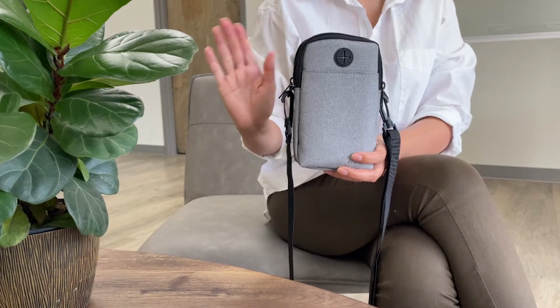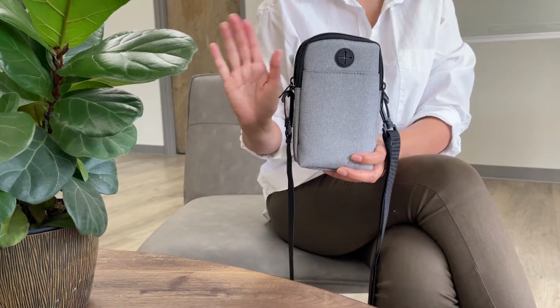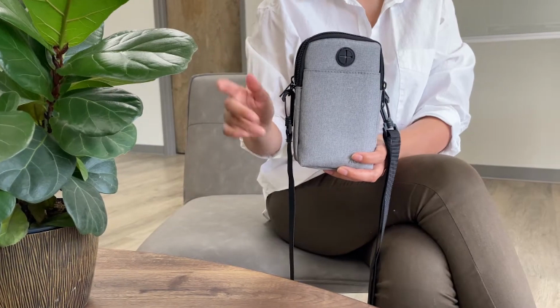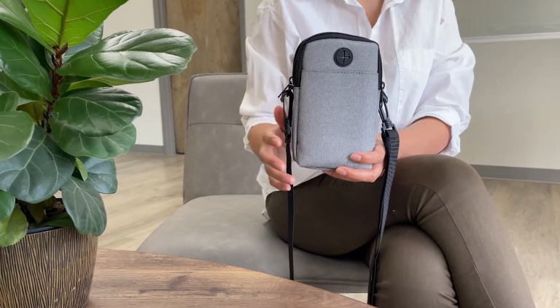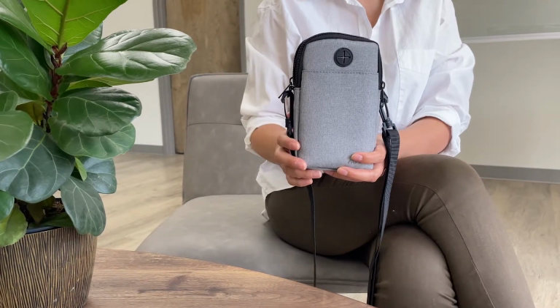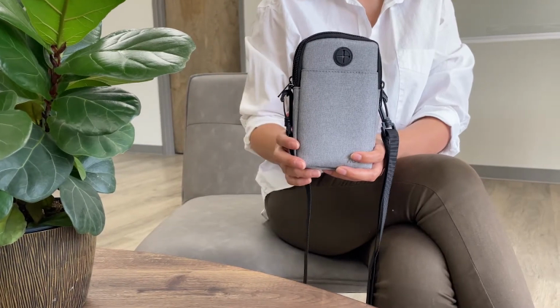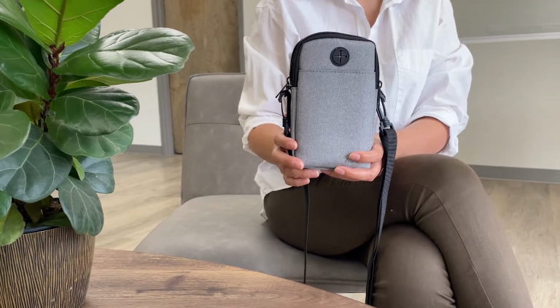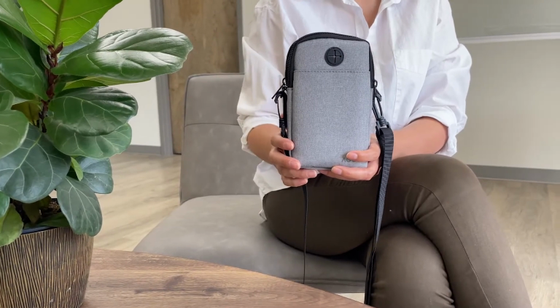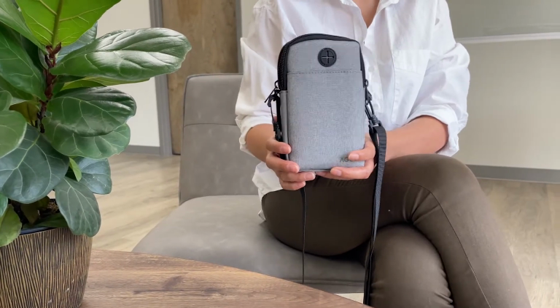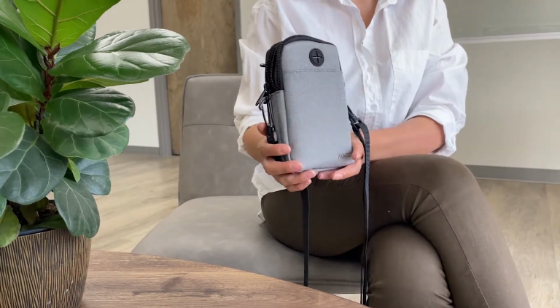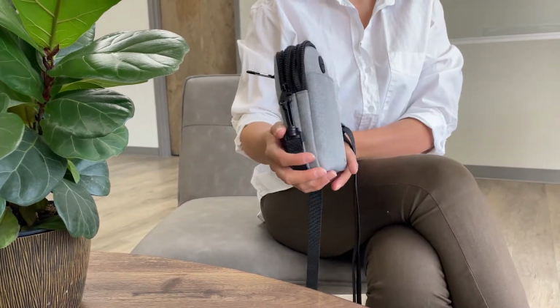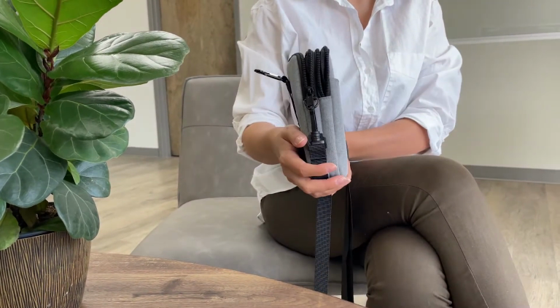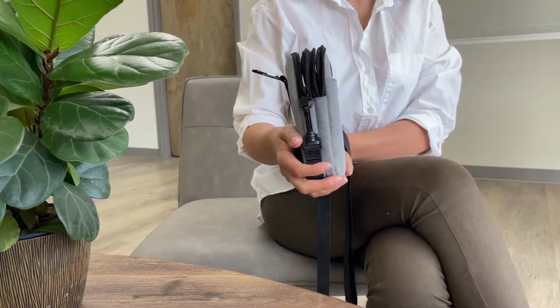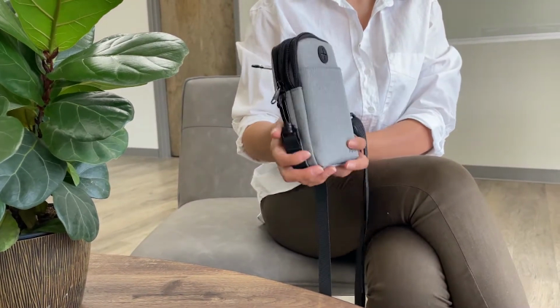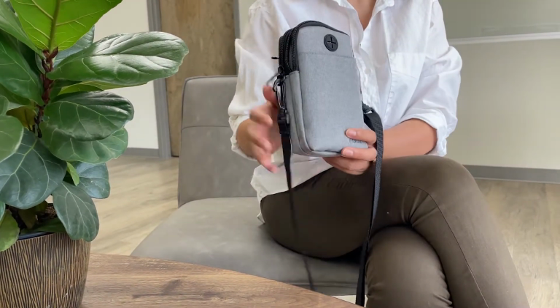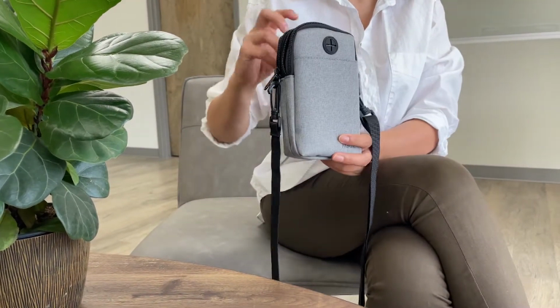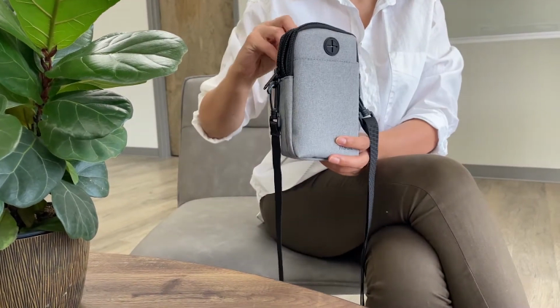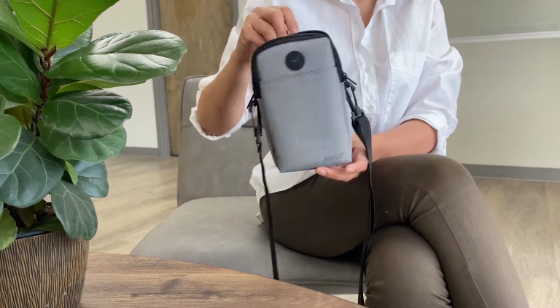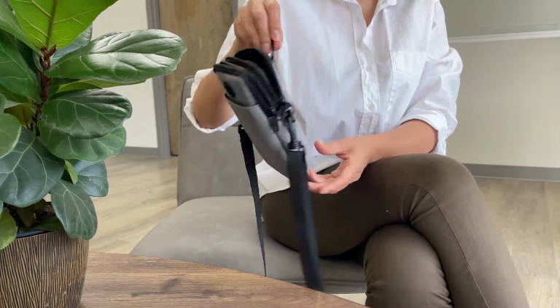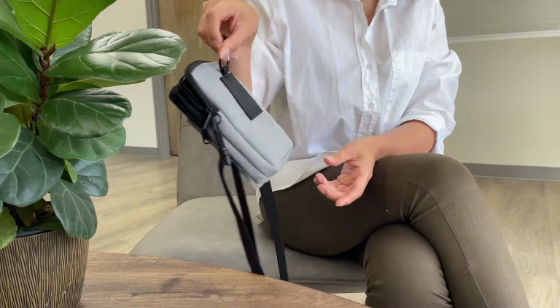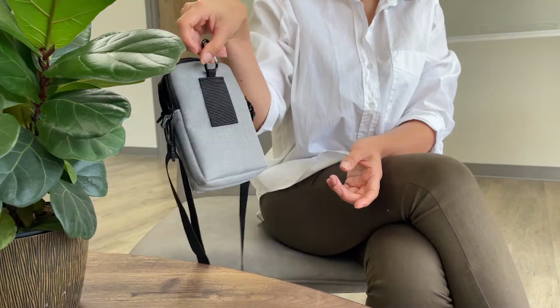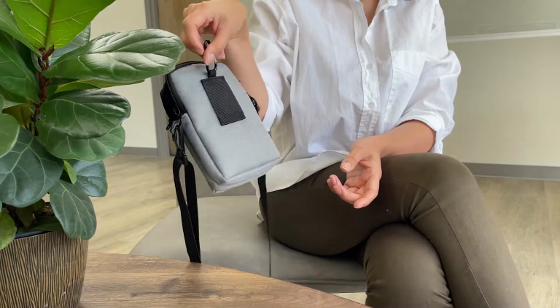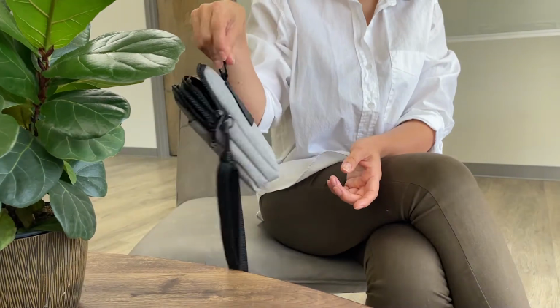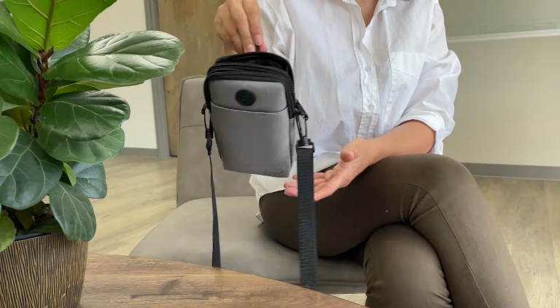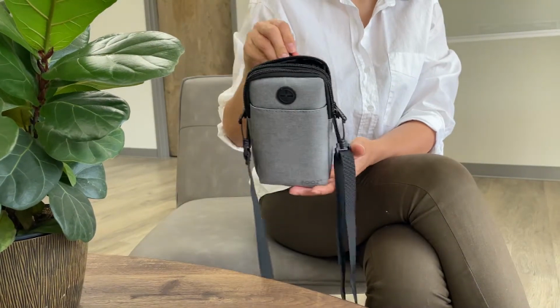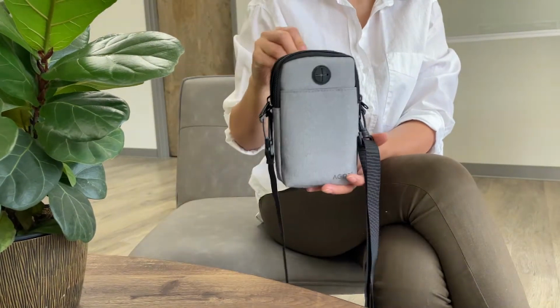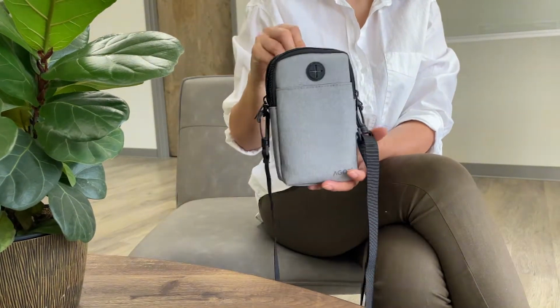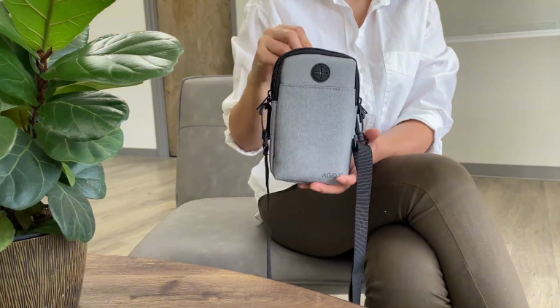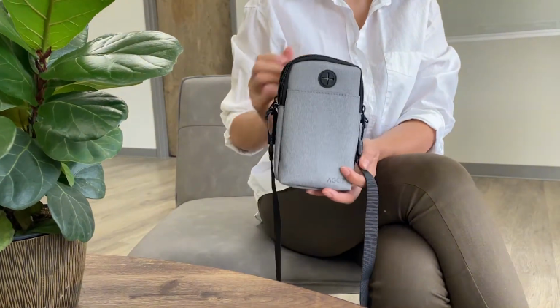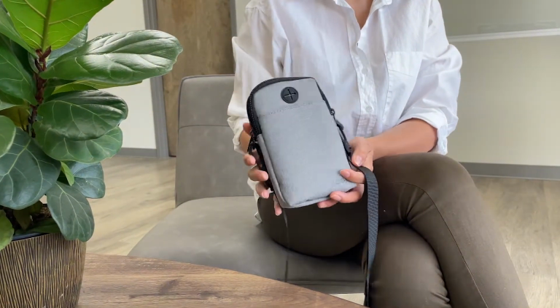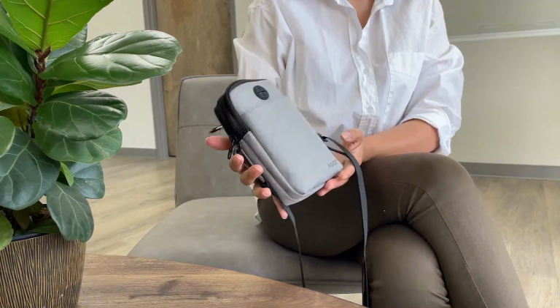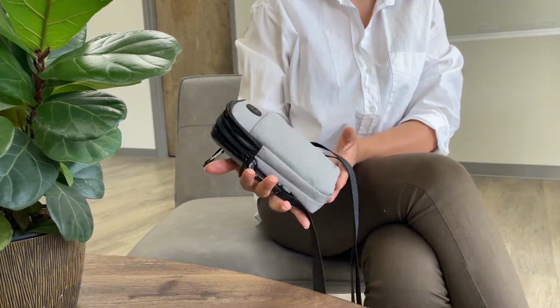Hi everyone, welcome back to another video from Agoz Tech. Today we're going to be showcasing the Agoz Grey crossbody bag for both men and women.